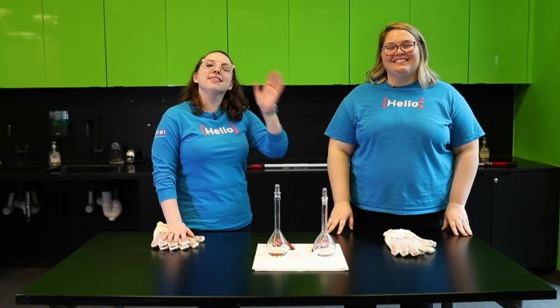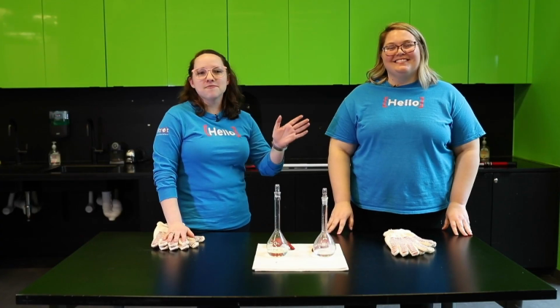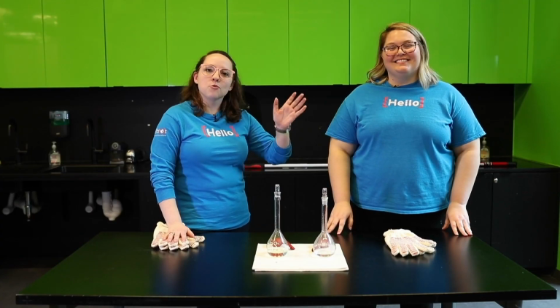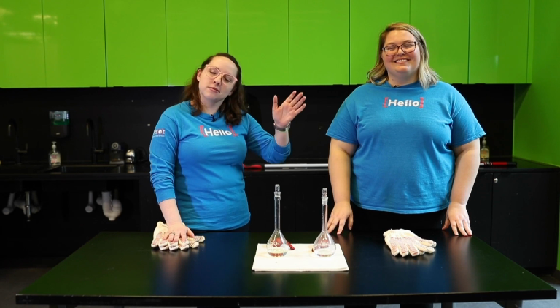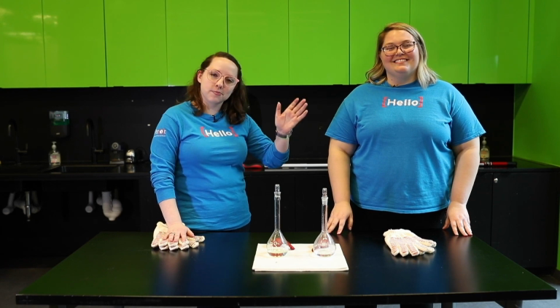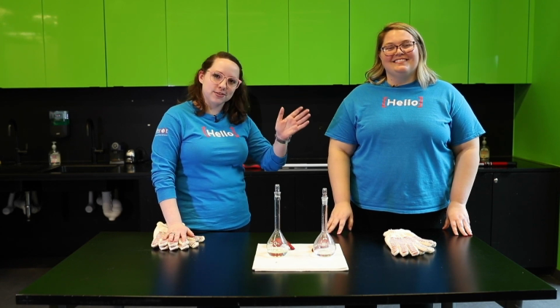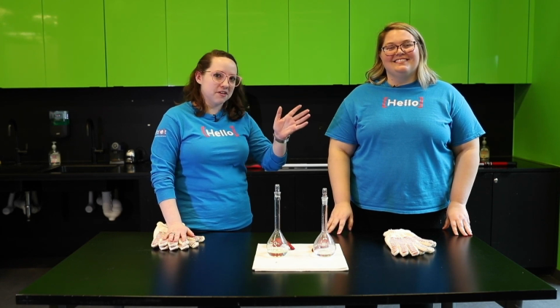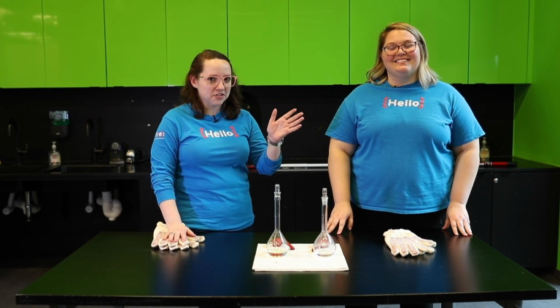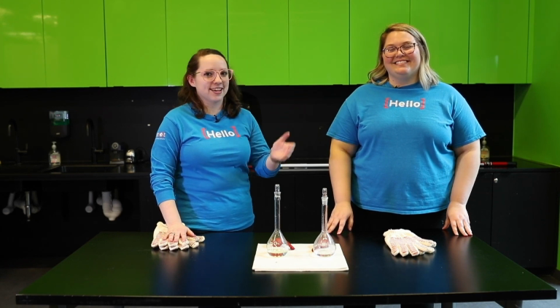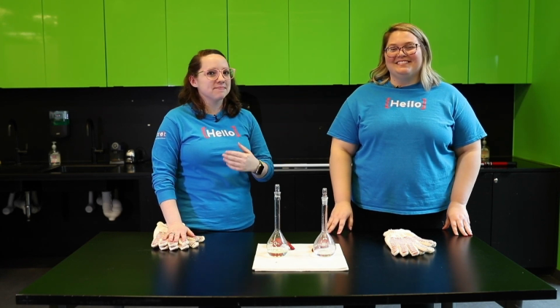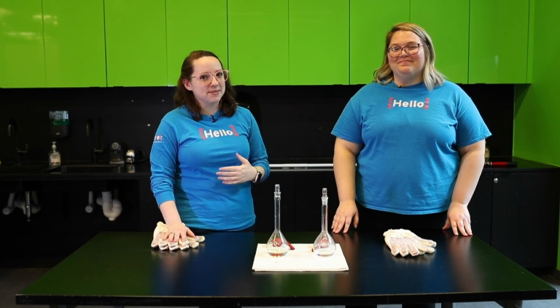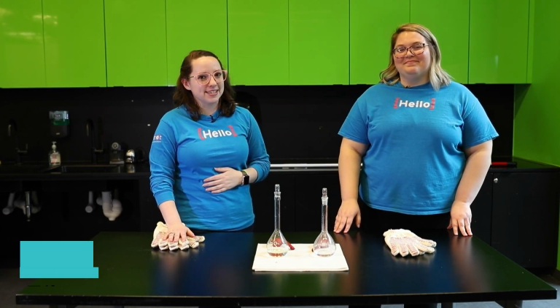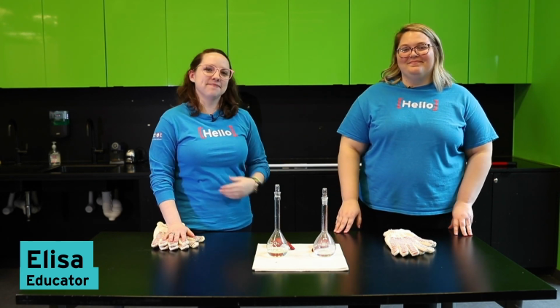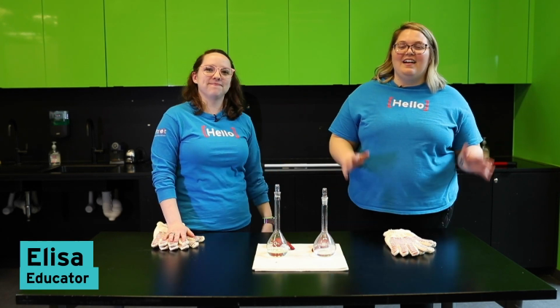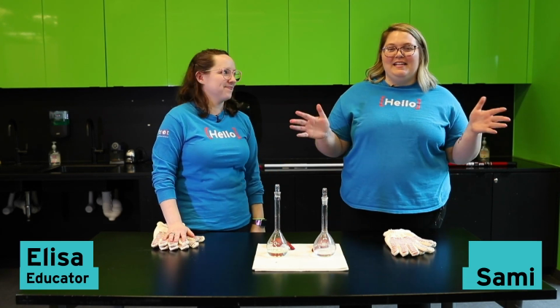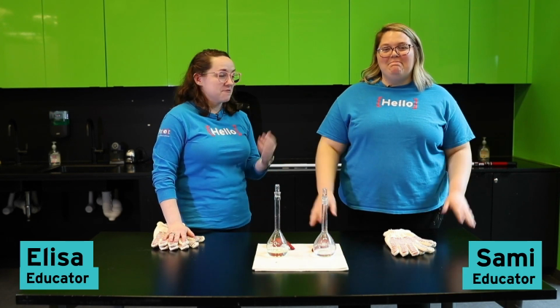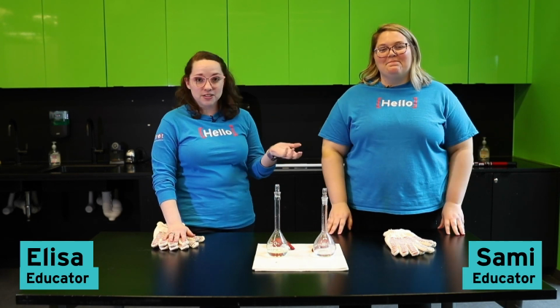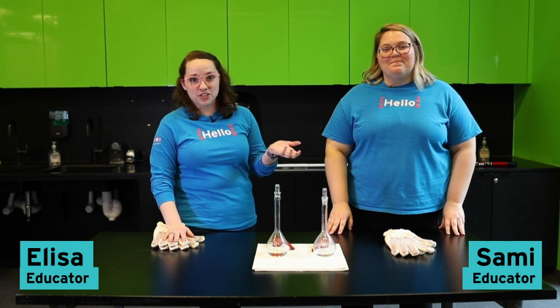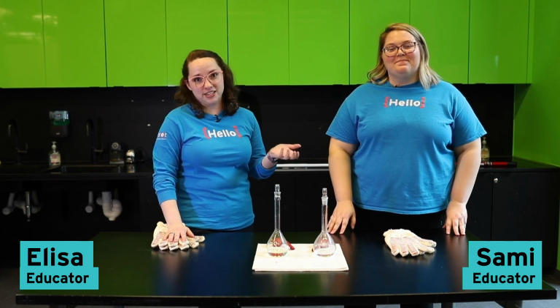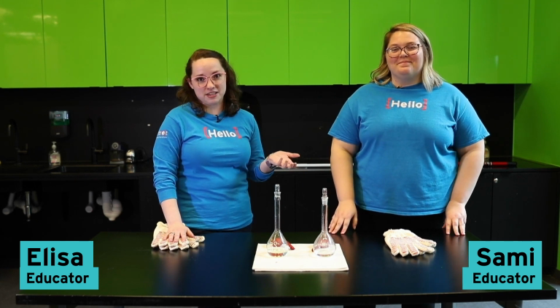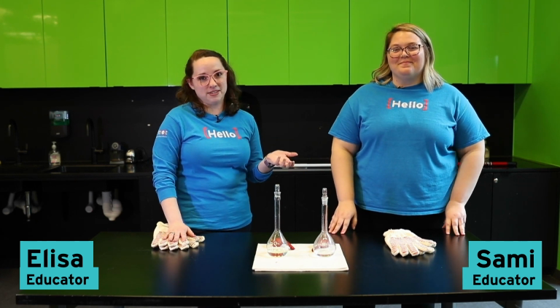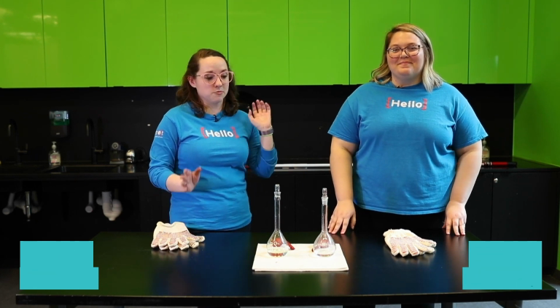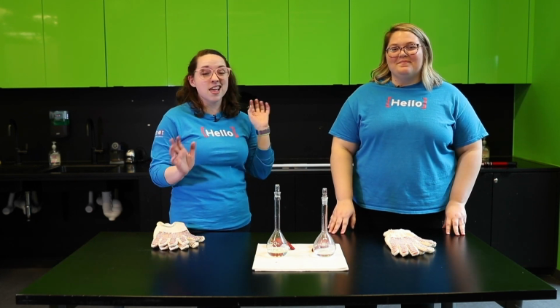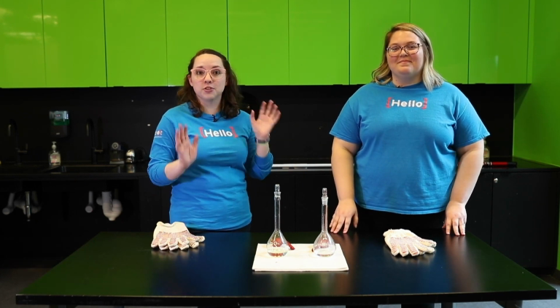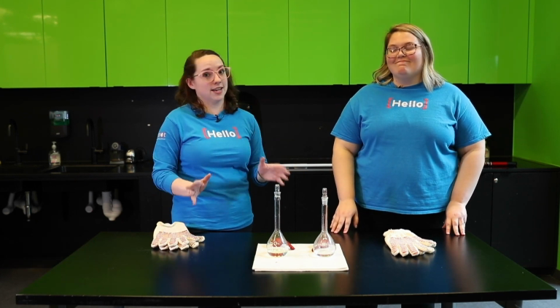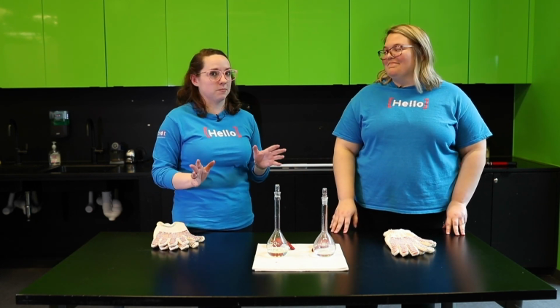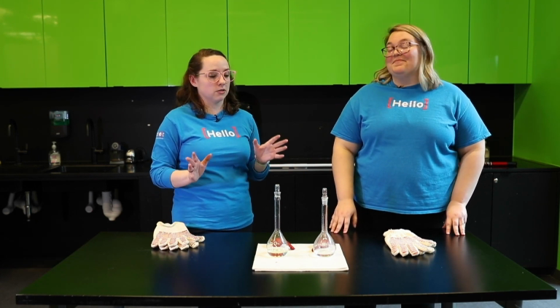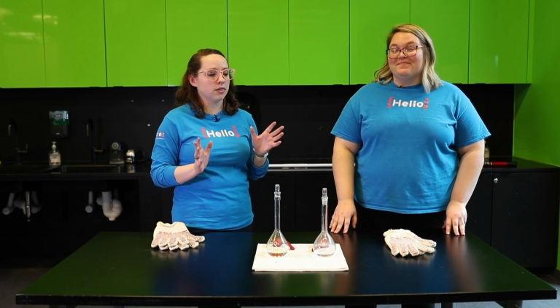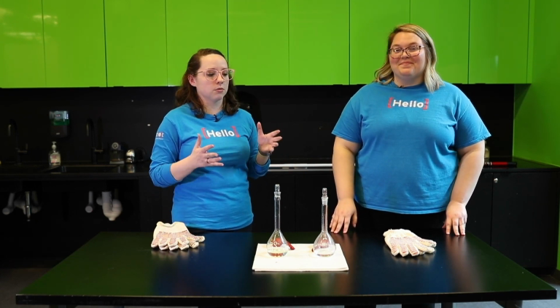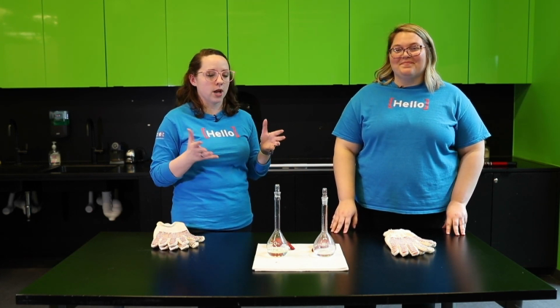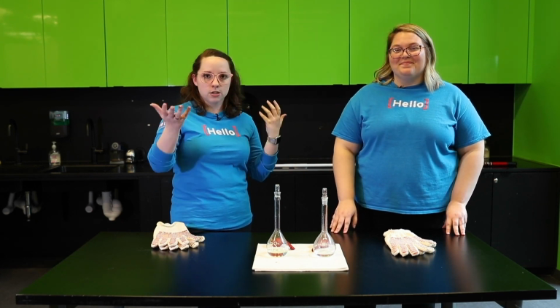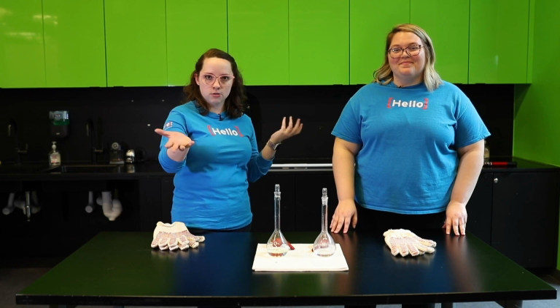Hello and welcome to the Perot Museum of Nature and Science. My name is Elisa and I am Sami. We are some of the educators here at the museum and we love doing science experiments, so we thought we would bring one to you.